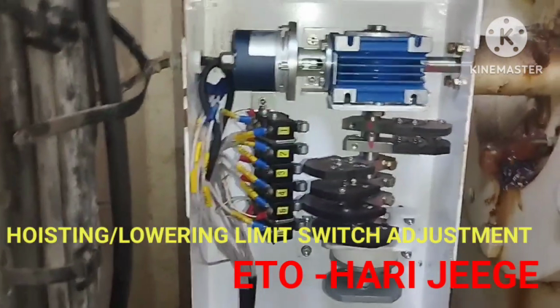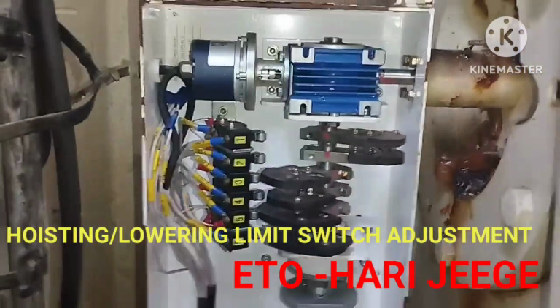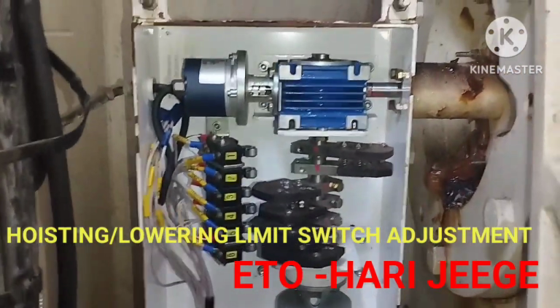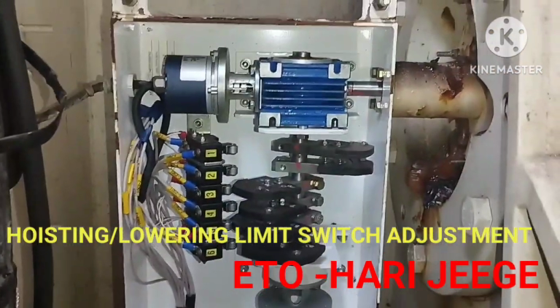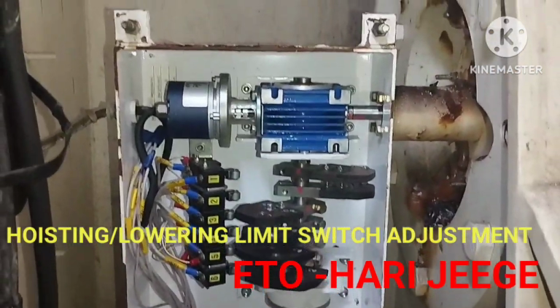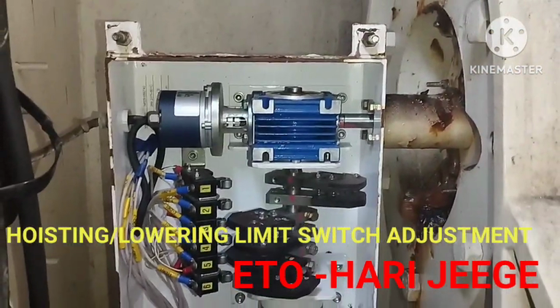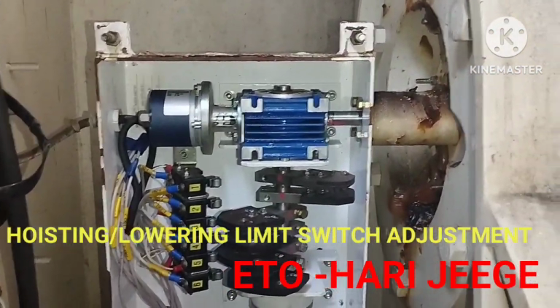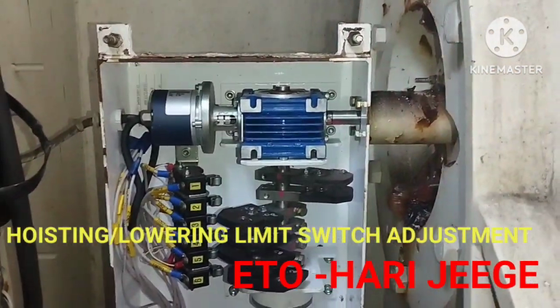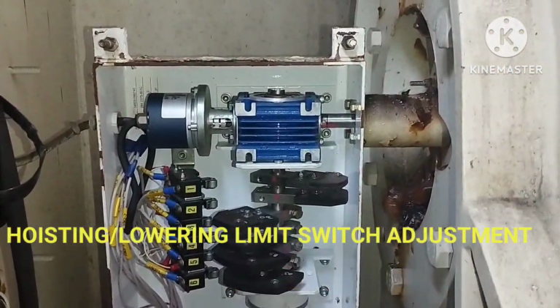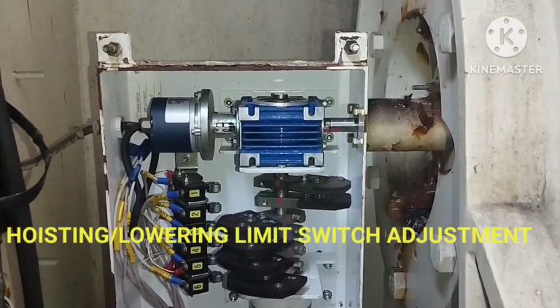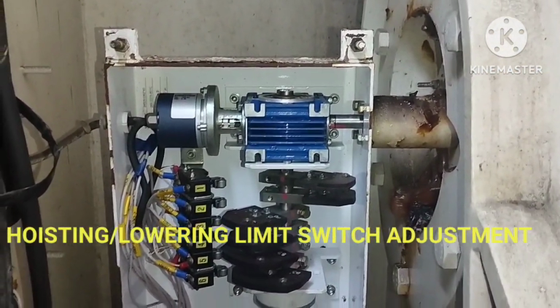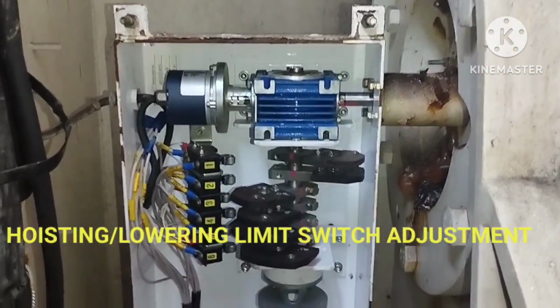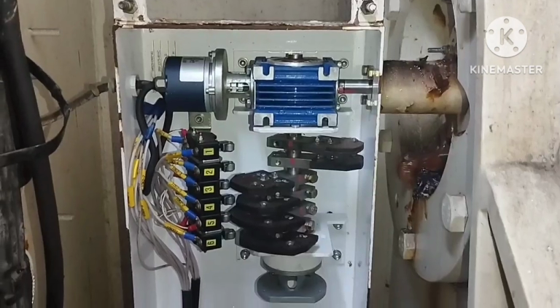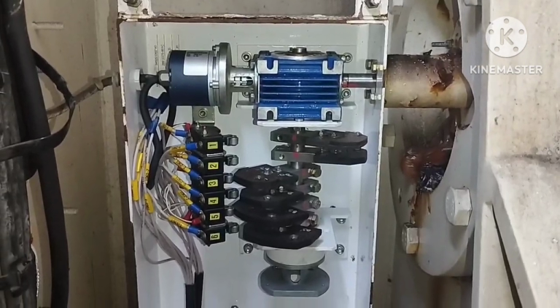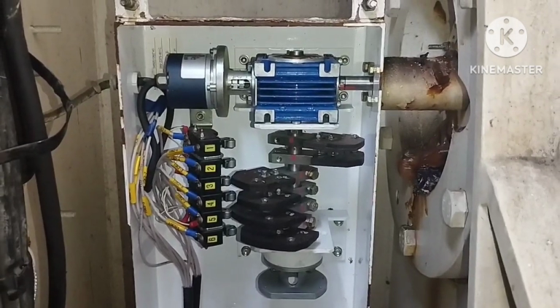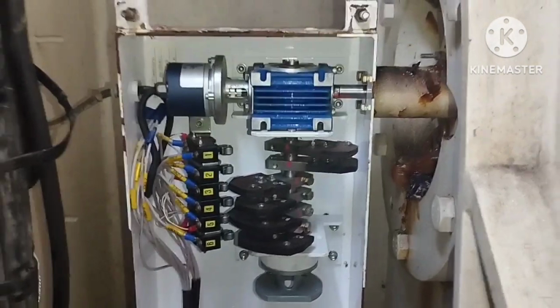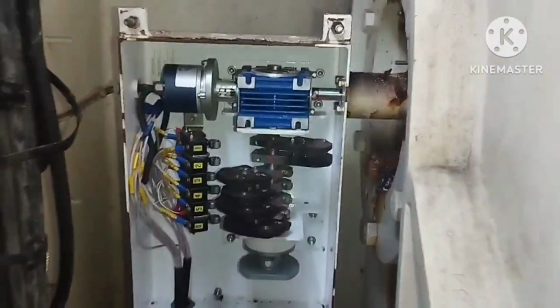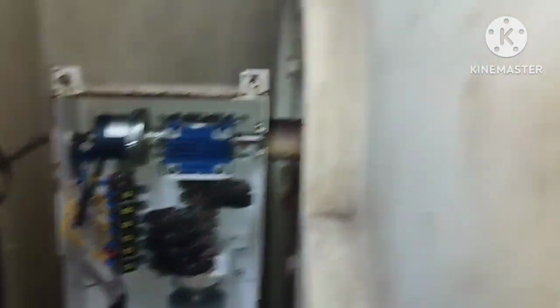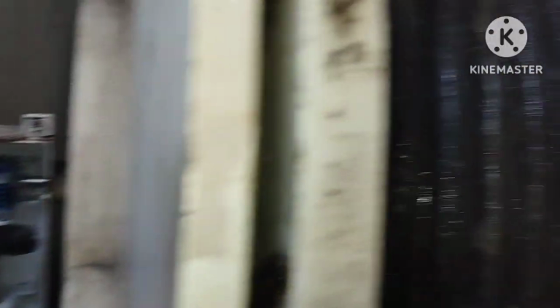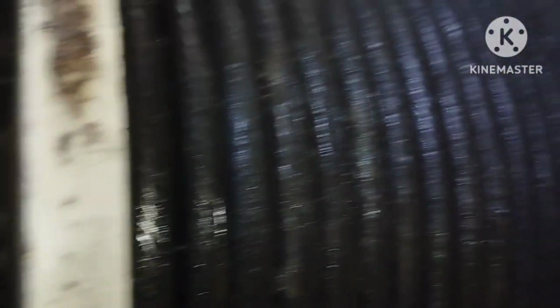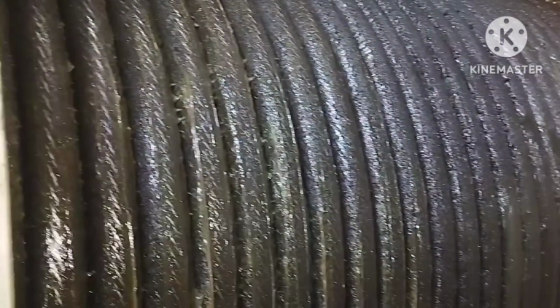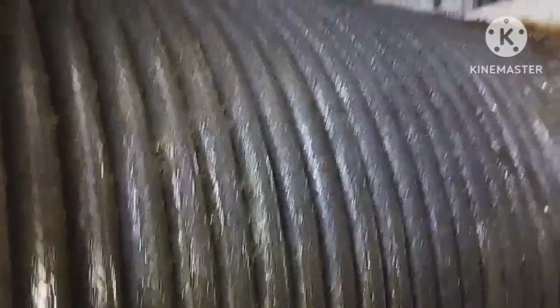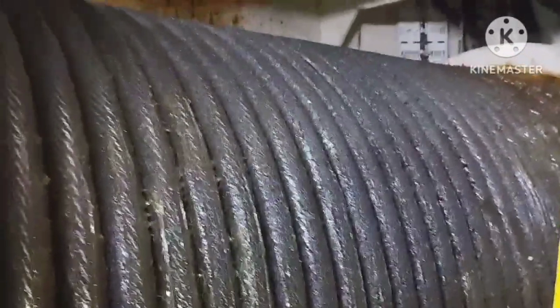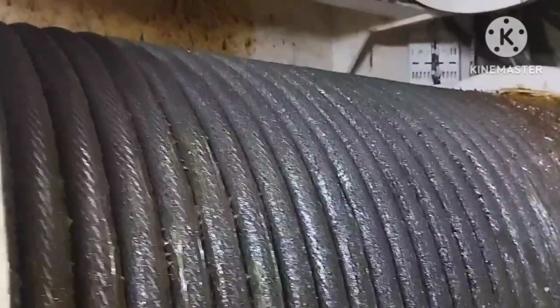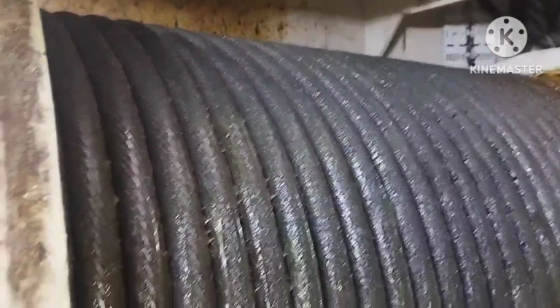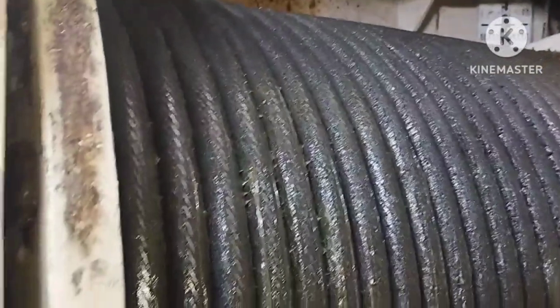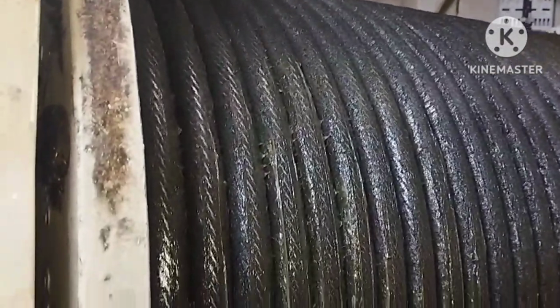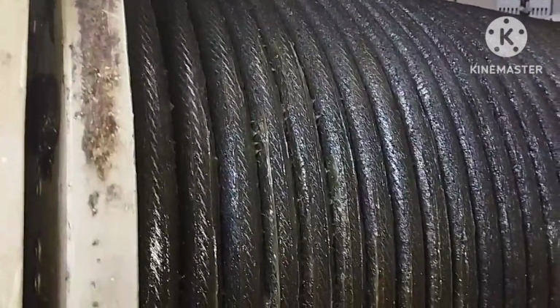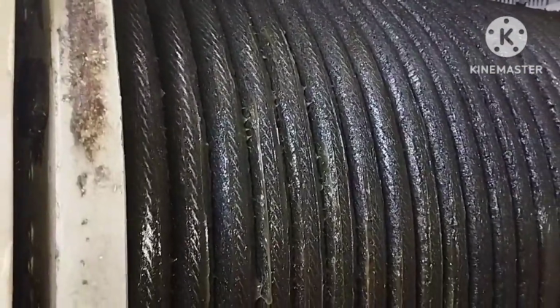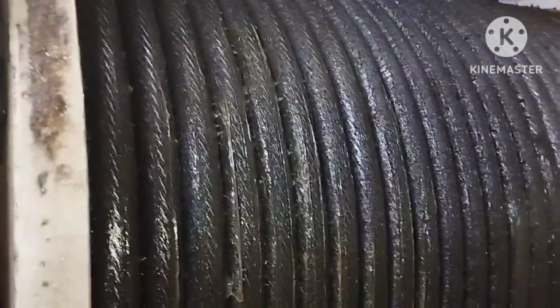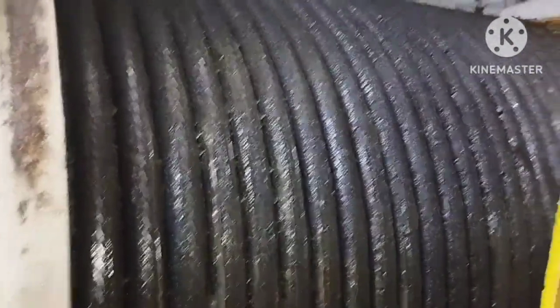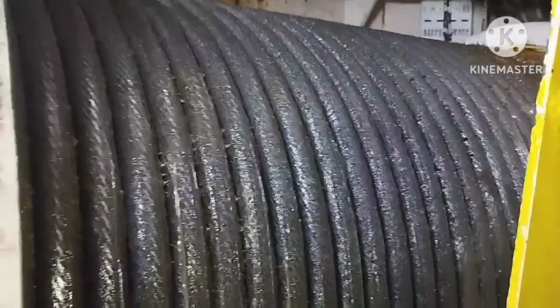Hello guys, welcome back to my YouTube channel Harida Marinar. In this video we are going to discuss a very important topic about the McGregor Crane — how to adjust the limit switch for the hoisting and lowering.